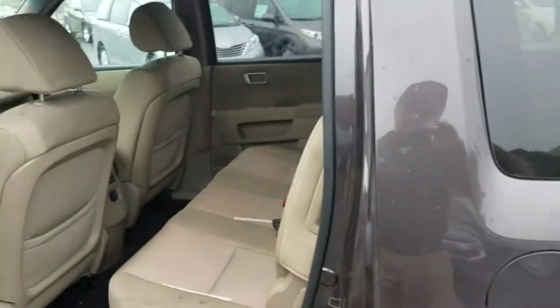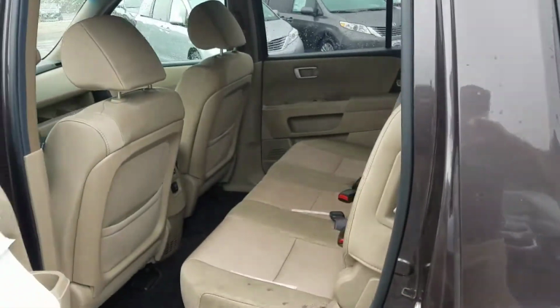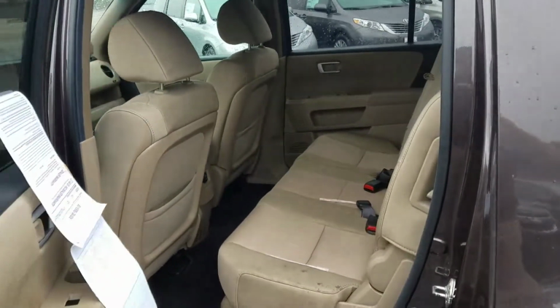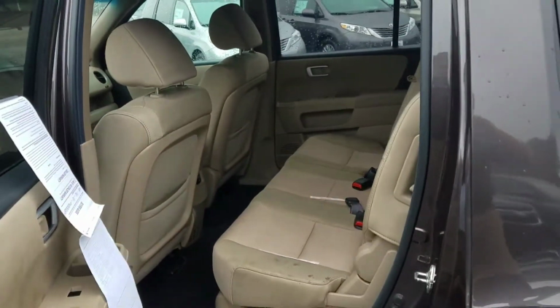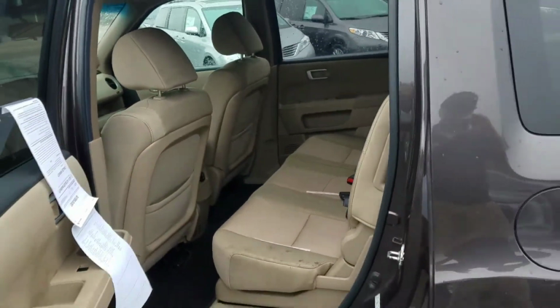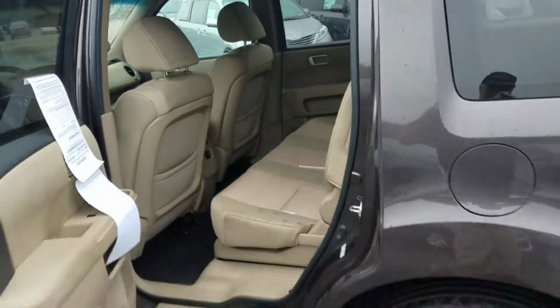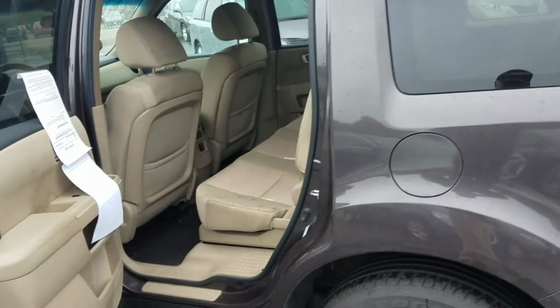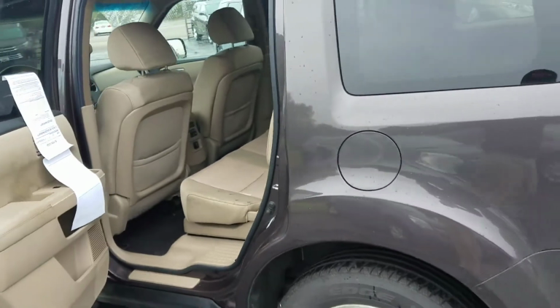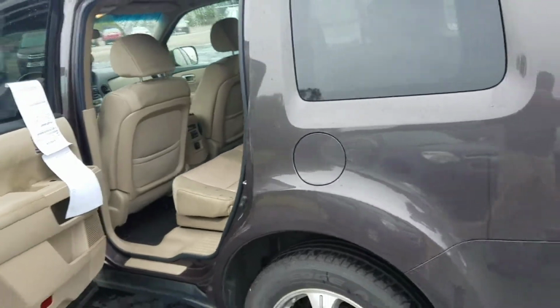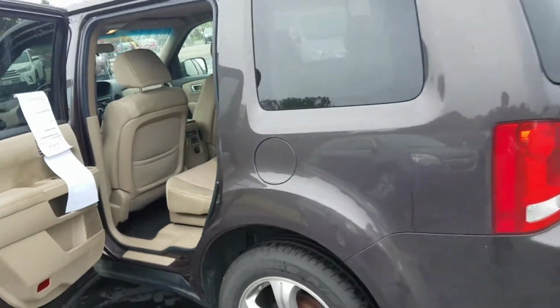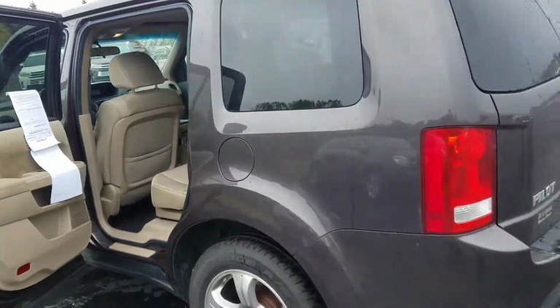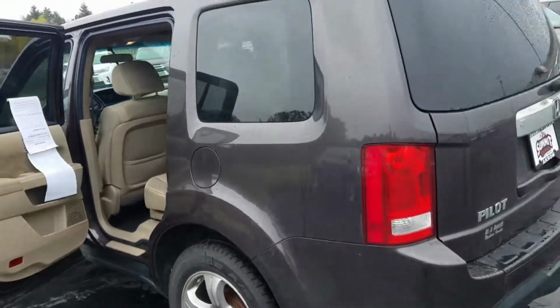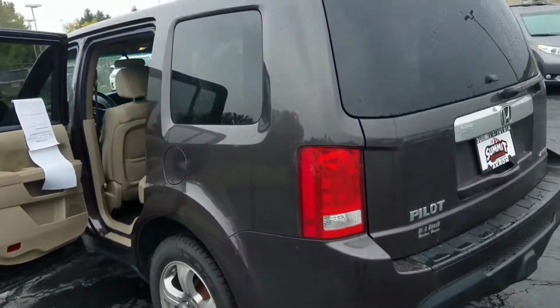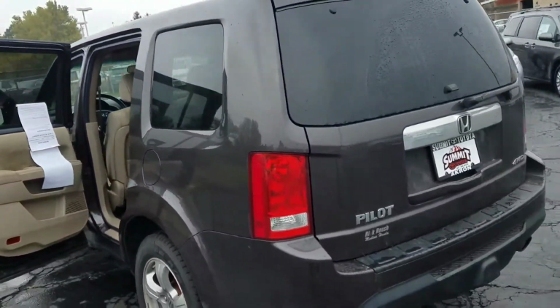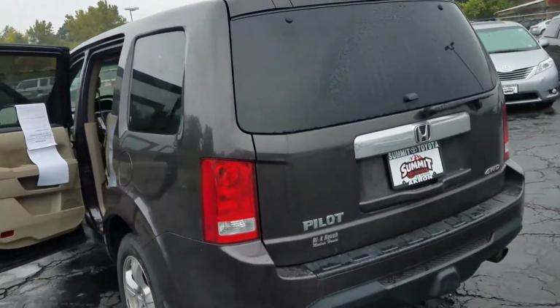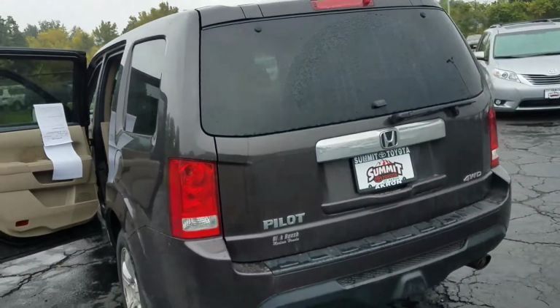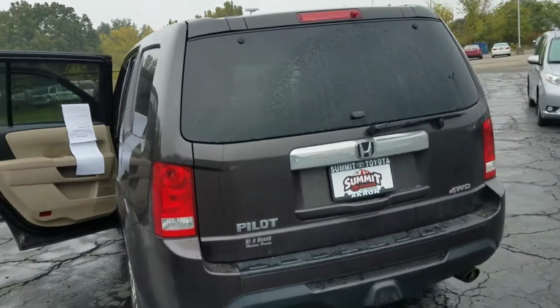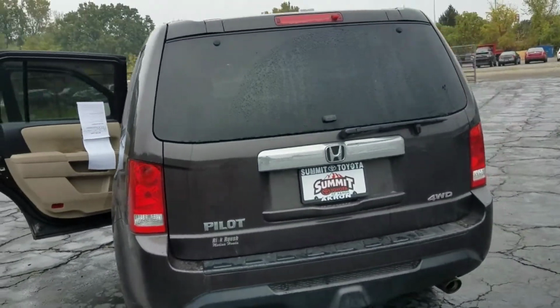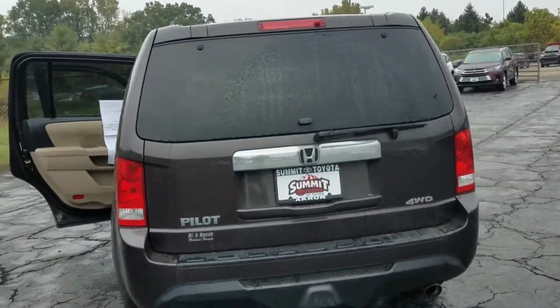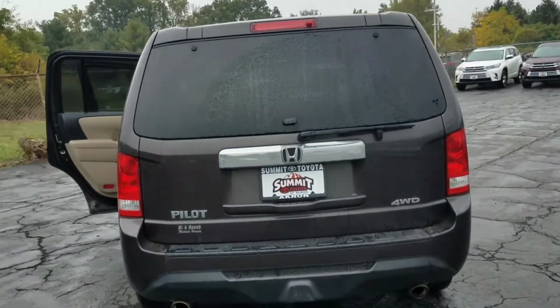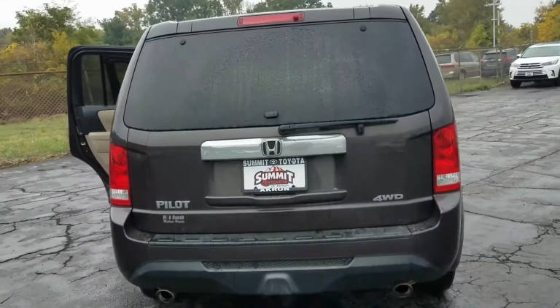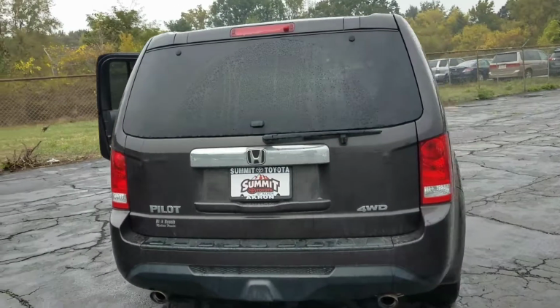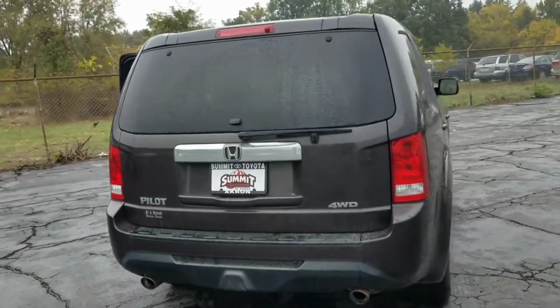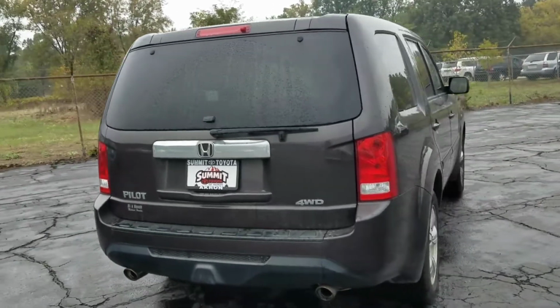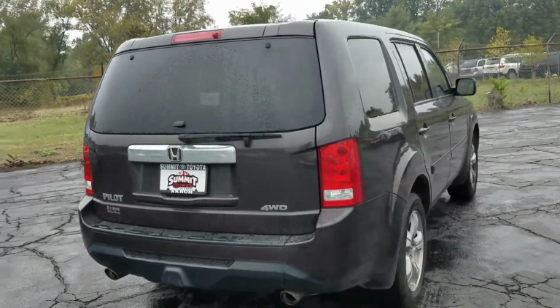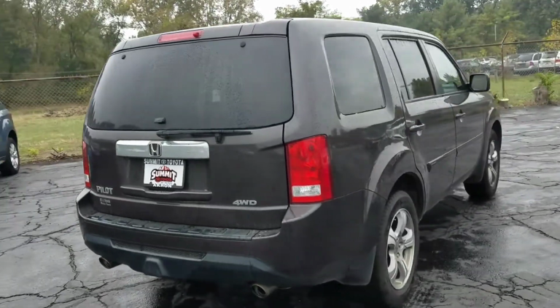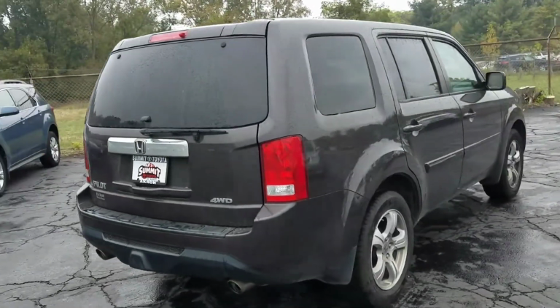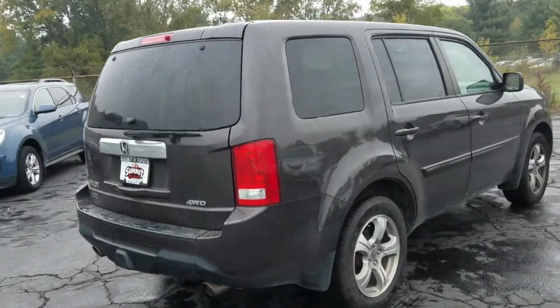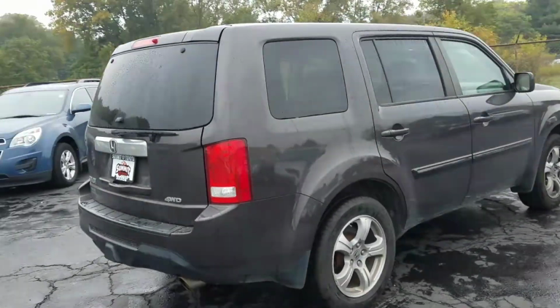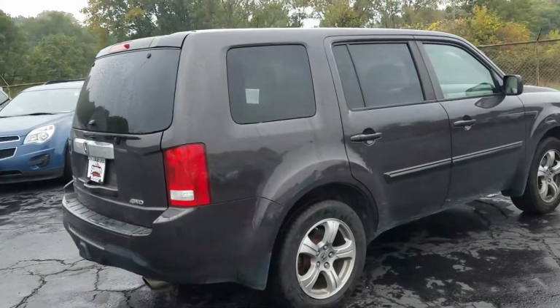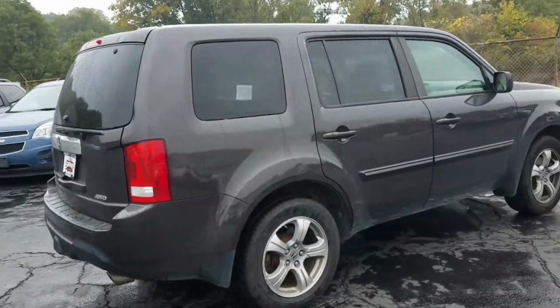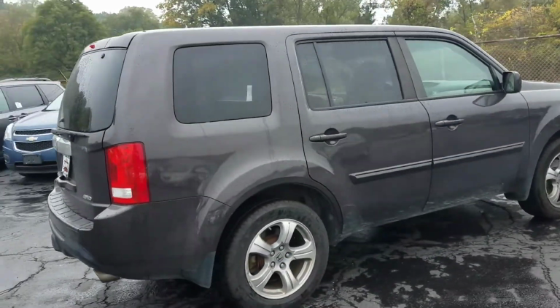It went through our inspection process and passed with flying colors. It is four-wheel drive. It's also eligible for the Summit Loyalty Program, which provides lifetime powertrain protection for unlimited years and unlimited miles.